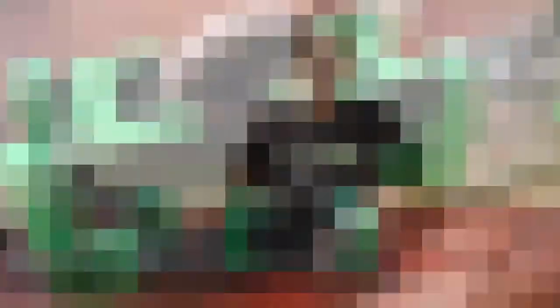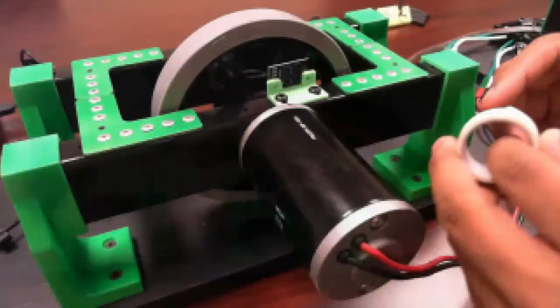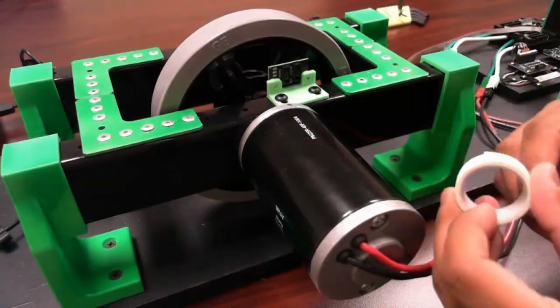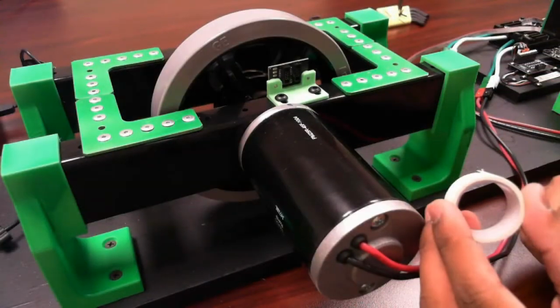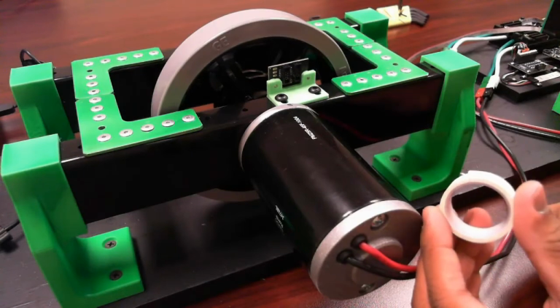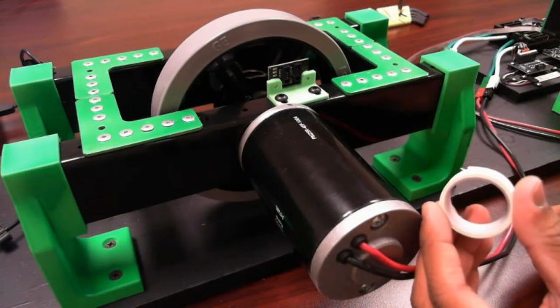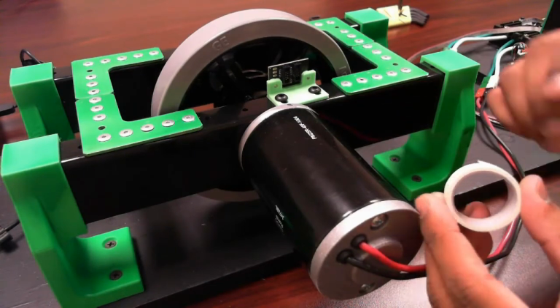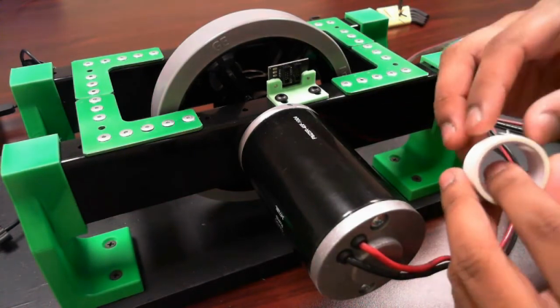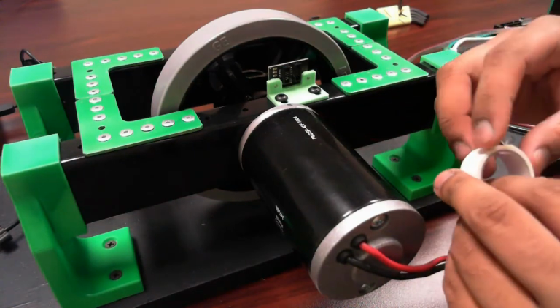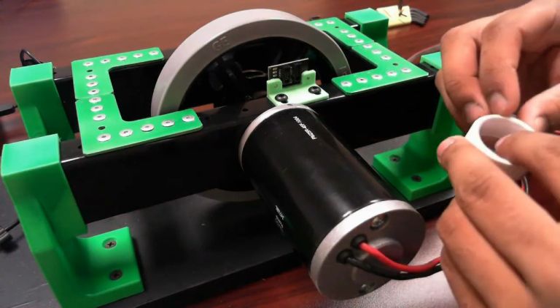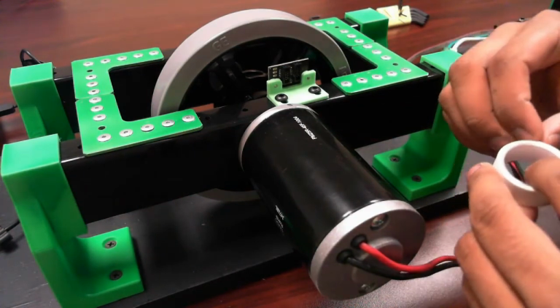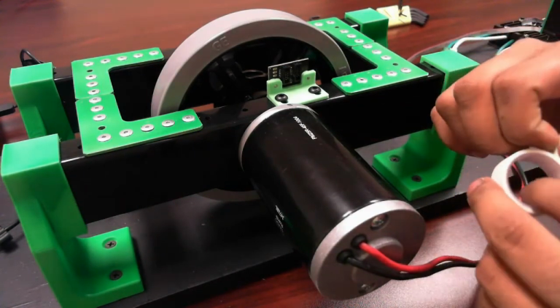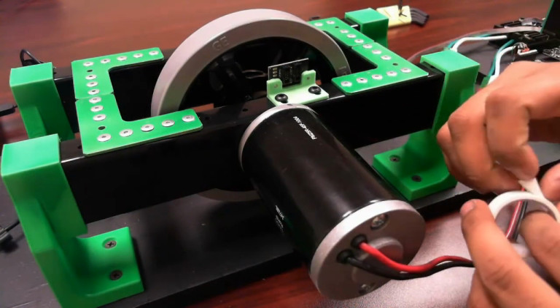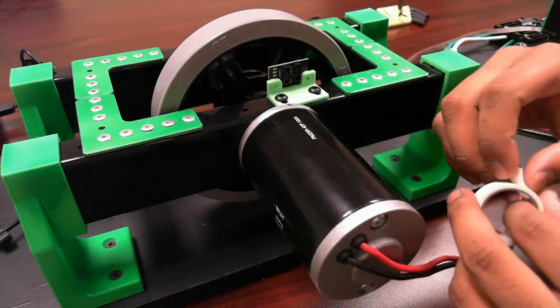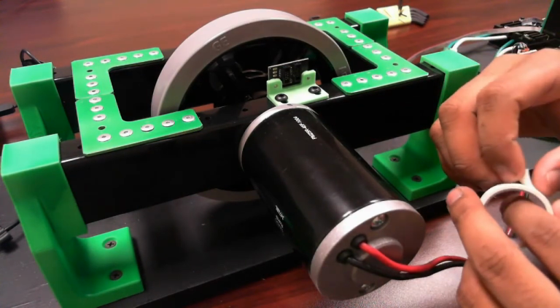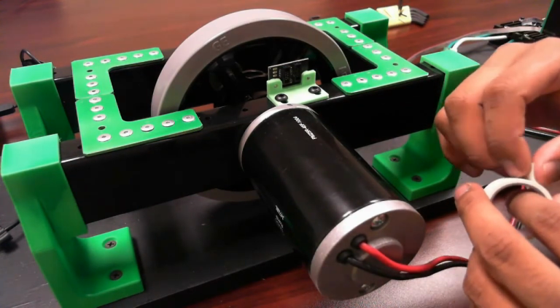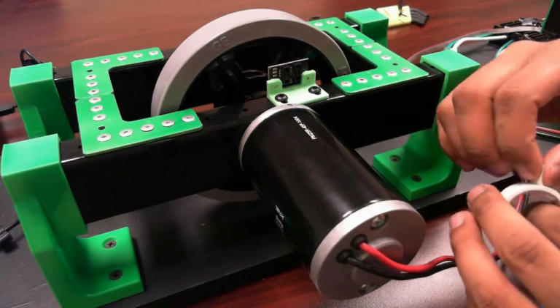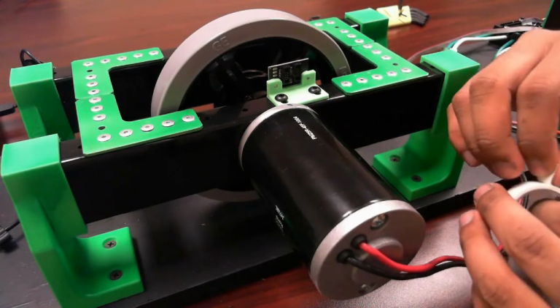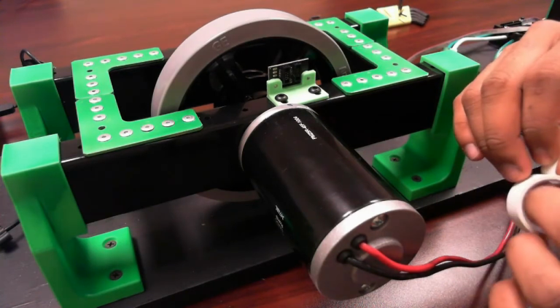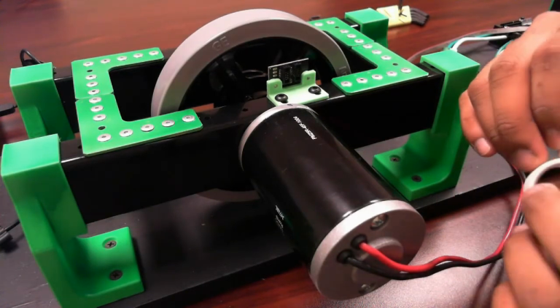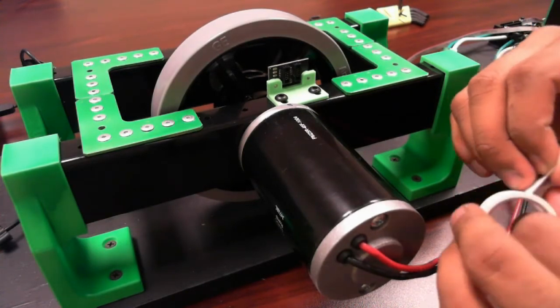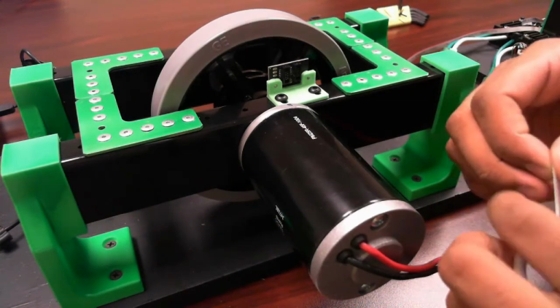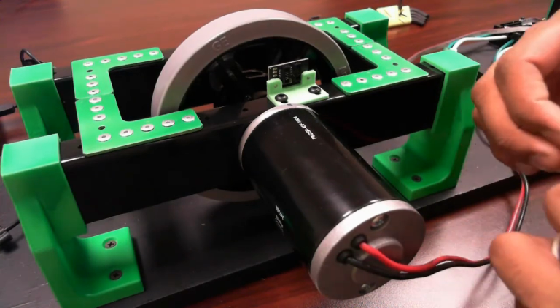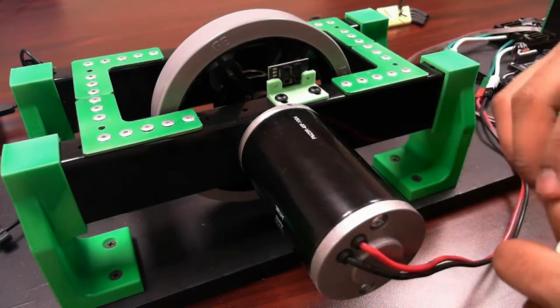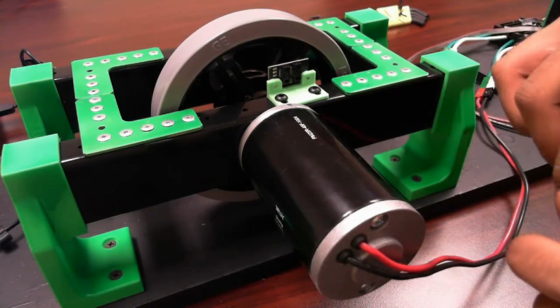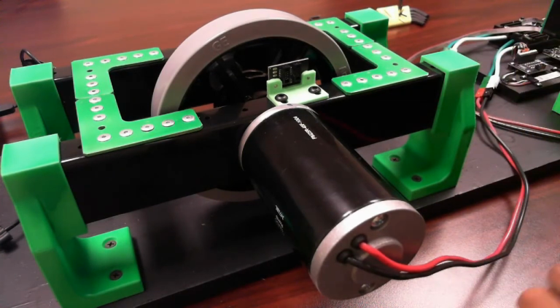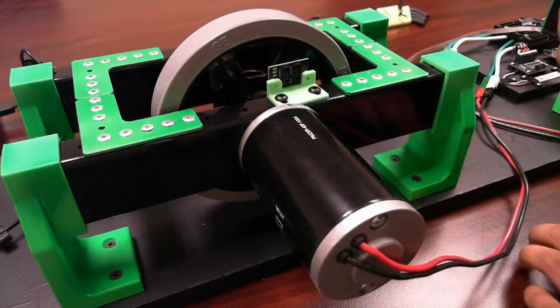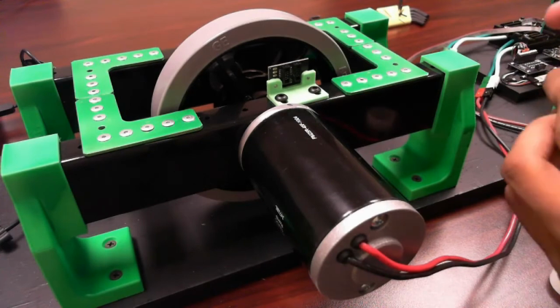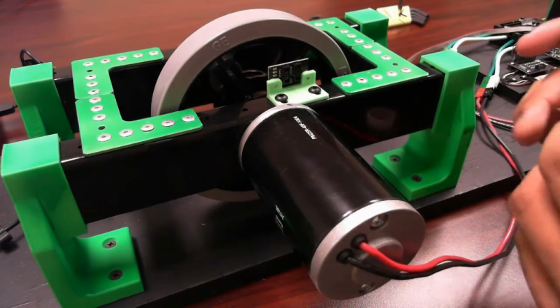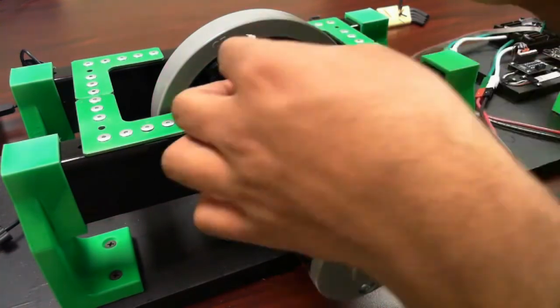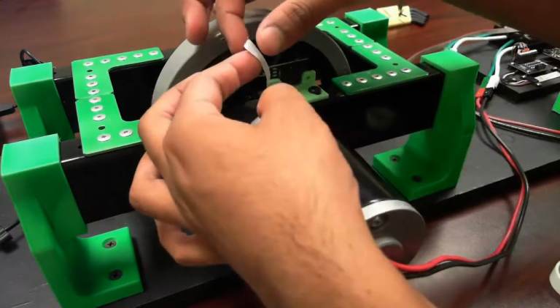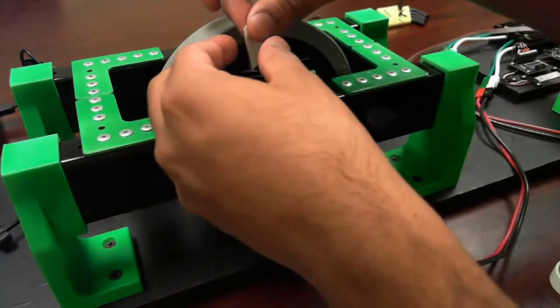I'm using this white gaffer's tape to make a wide mark on the side of the wheel. Be careful when using tape to mark wheels, as it can delaminate from the wheel at high speeds and cause the TAC to lose readings. This tape is quite strong though, so I'm confident that it will hold up.